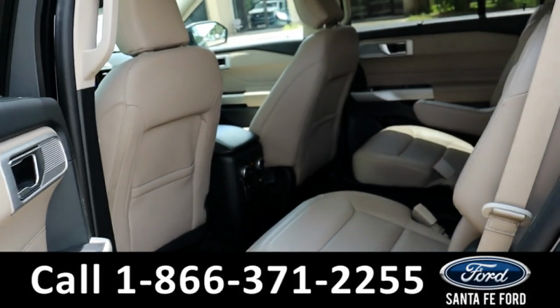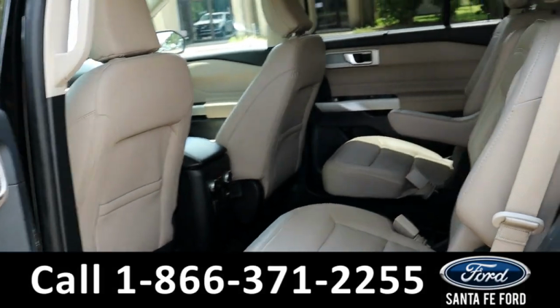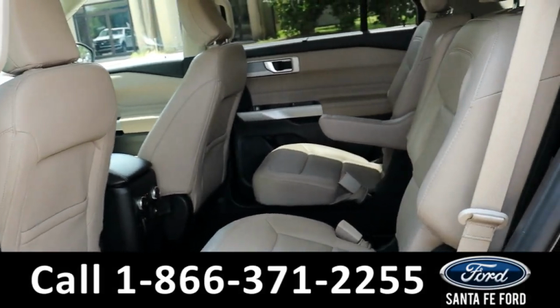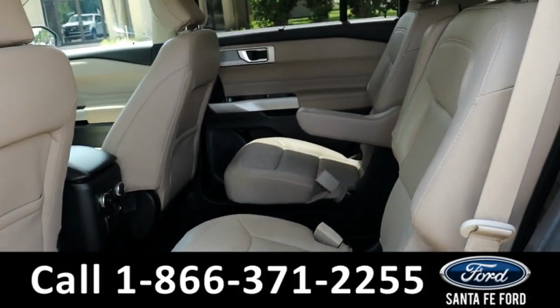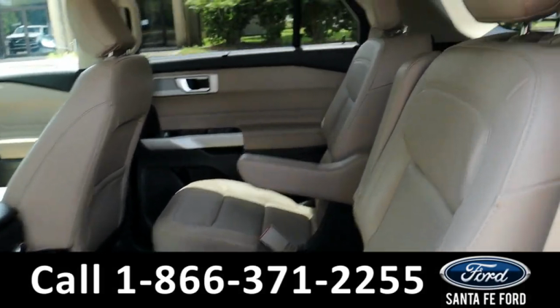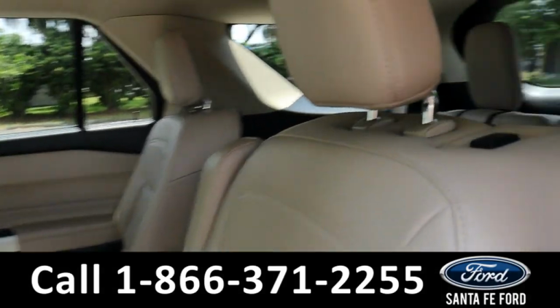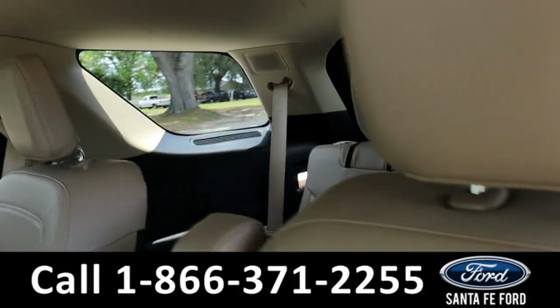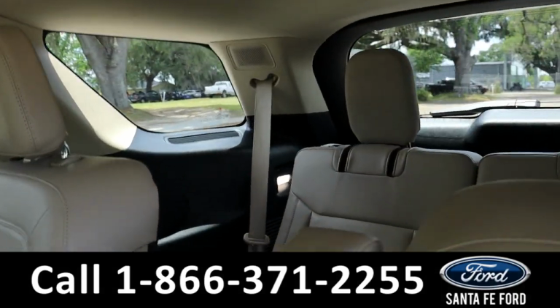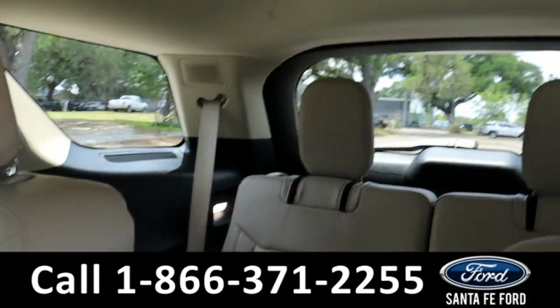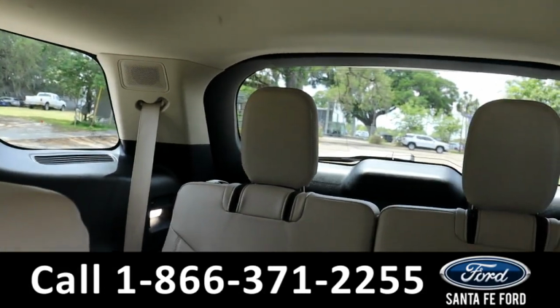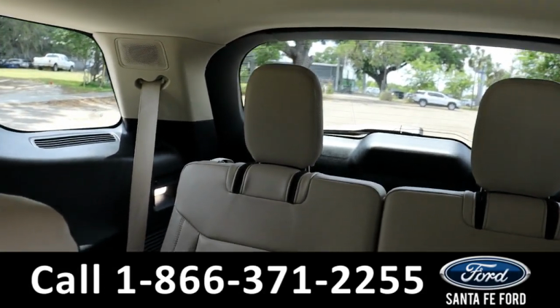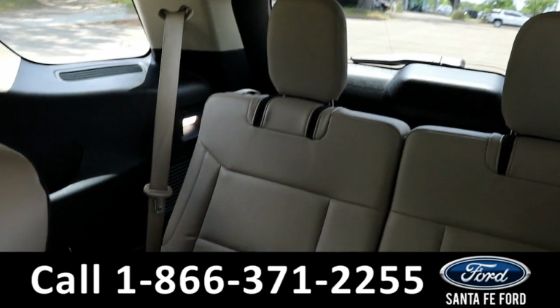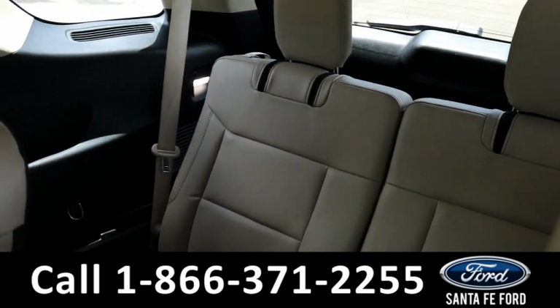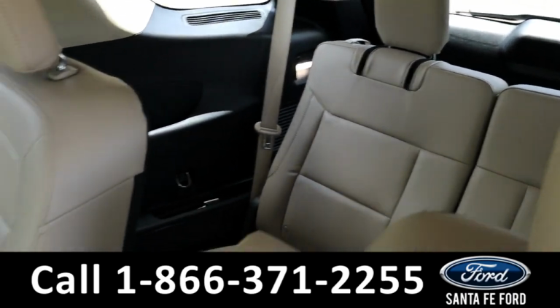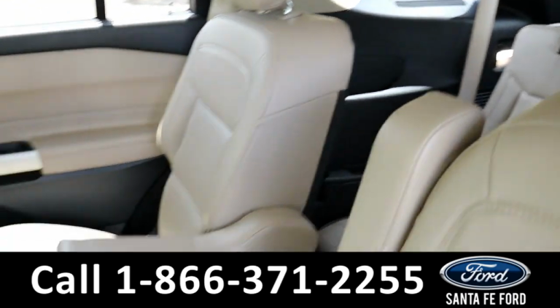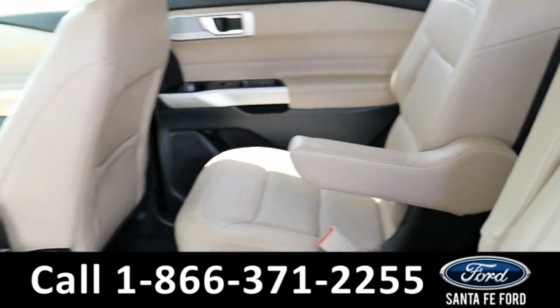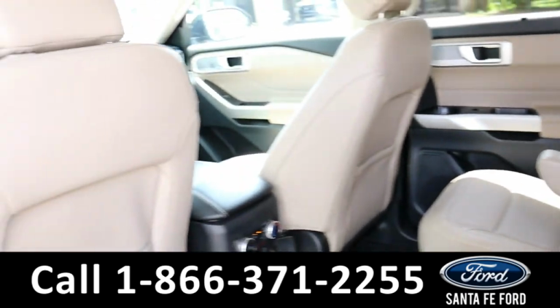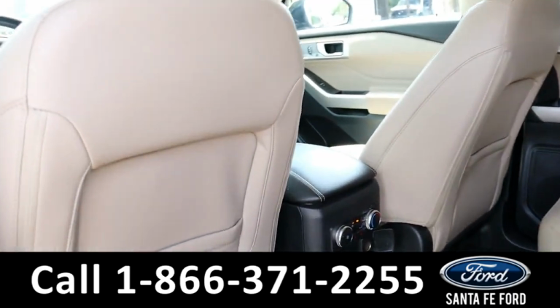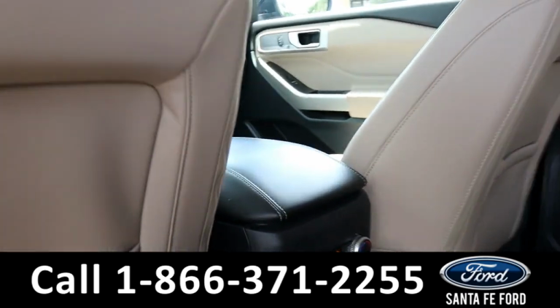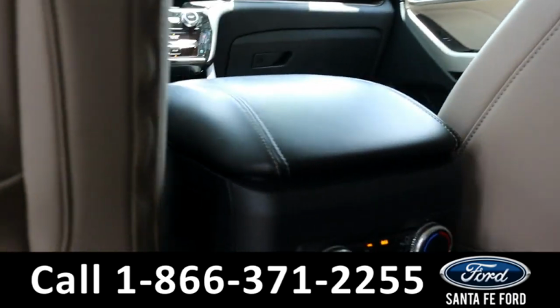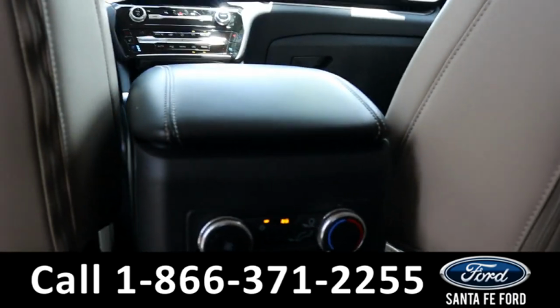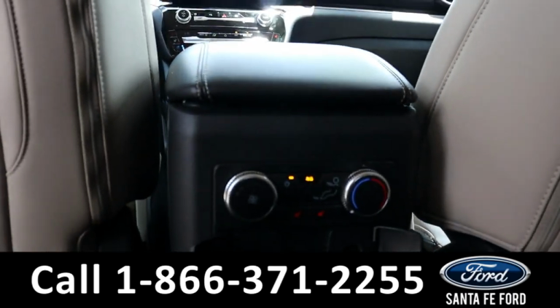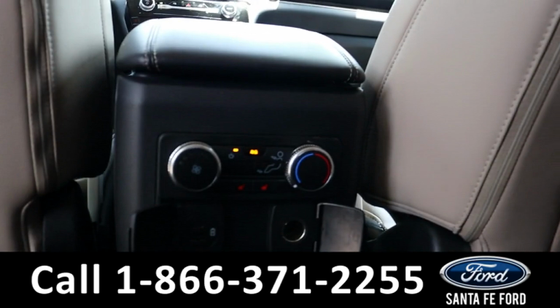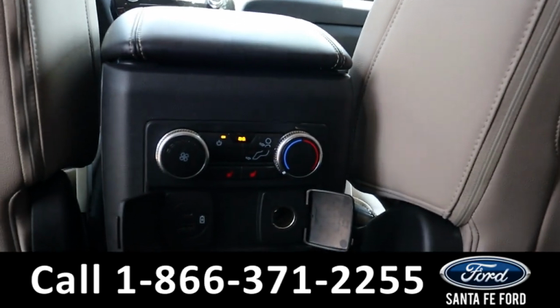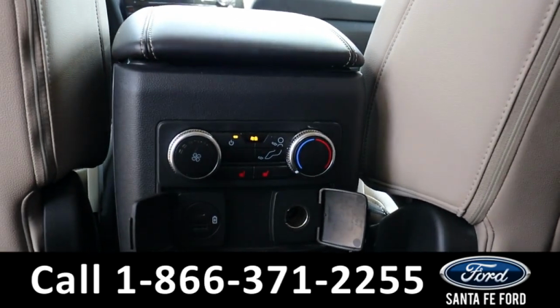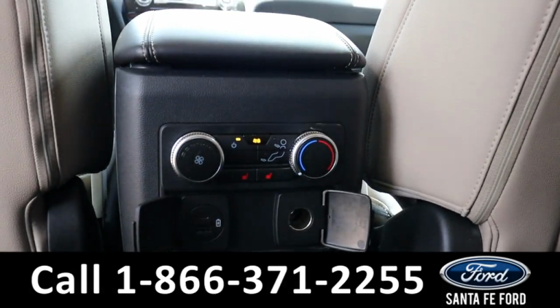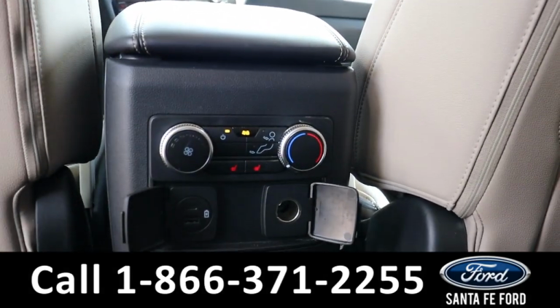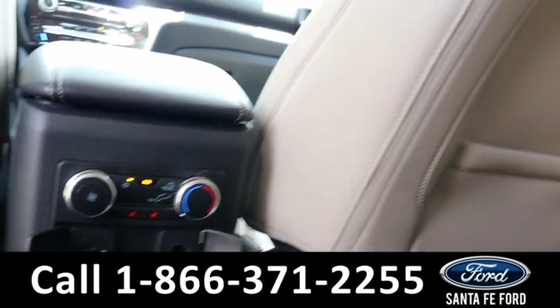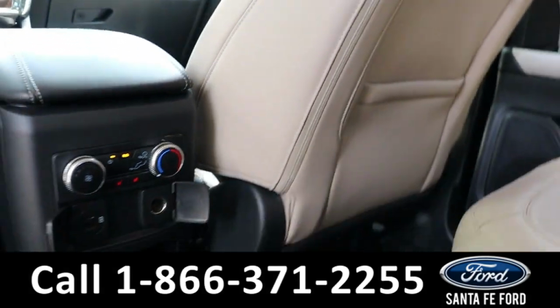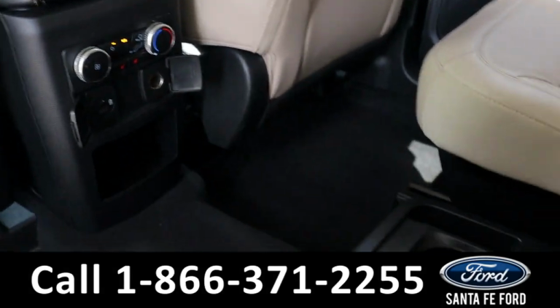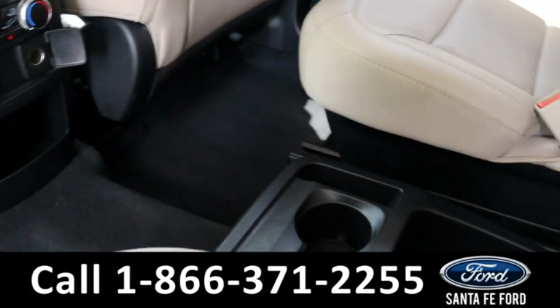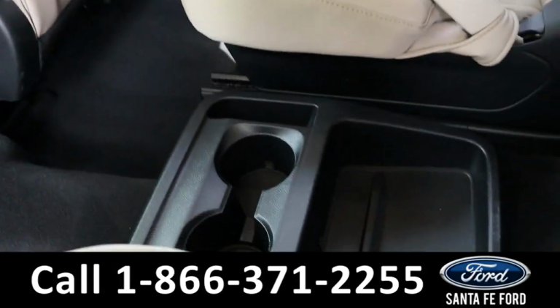Heading into the back, the second and third row allow for four additional passengers. Back here it has rear climate controls, charging ports, and cup holders.